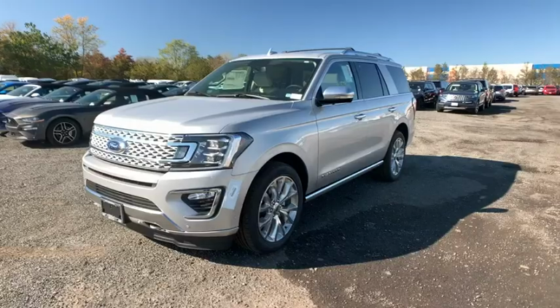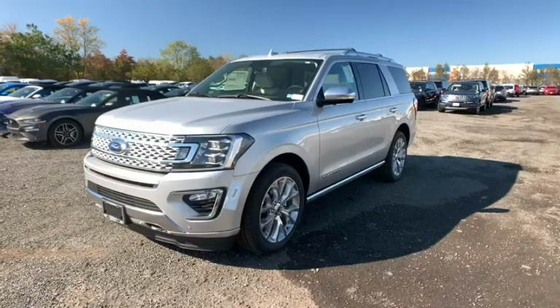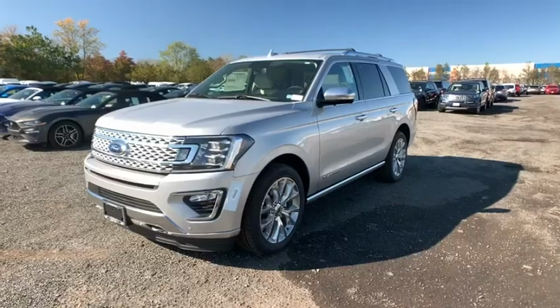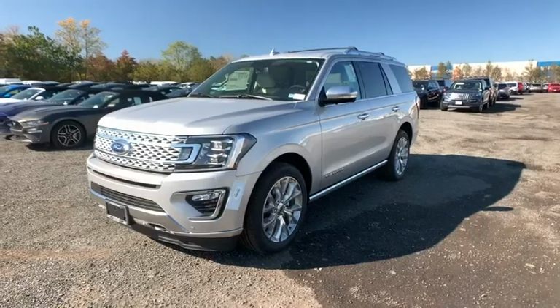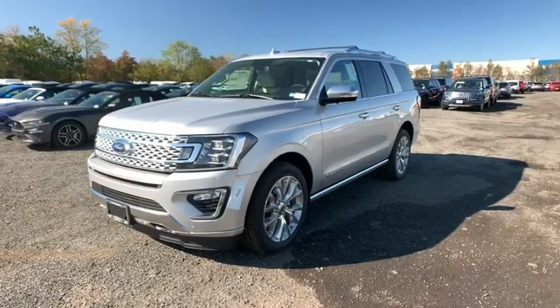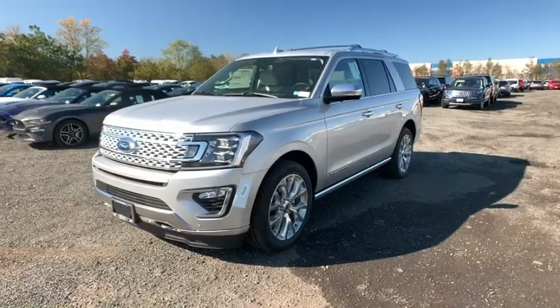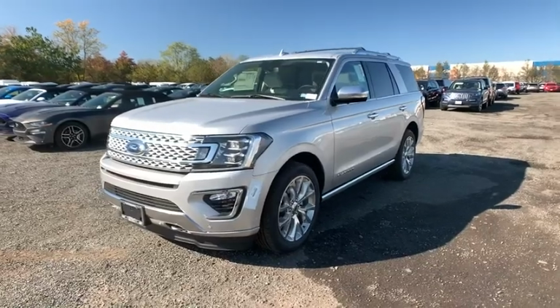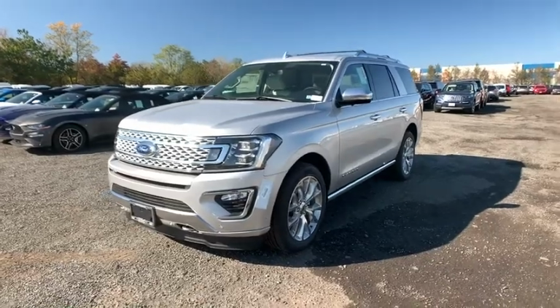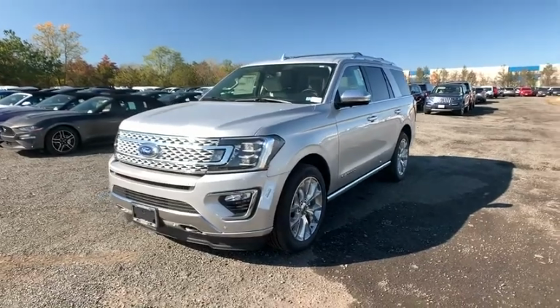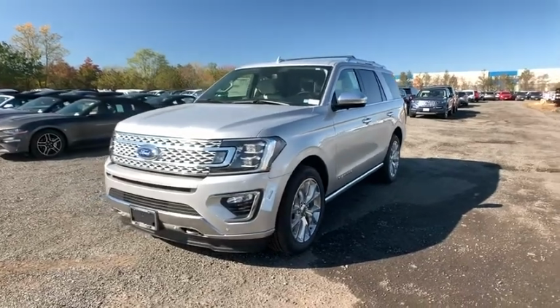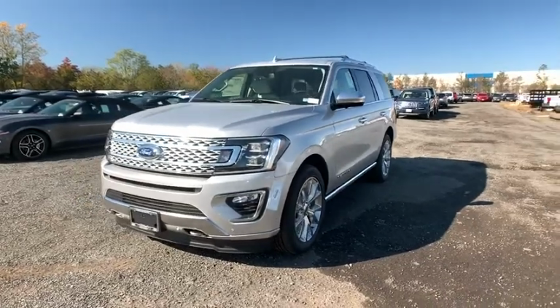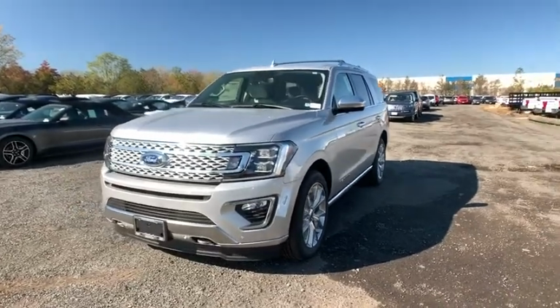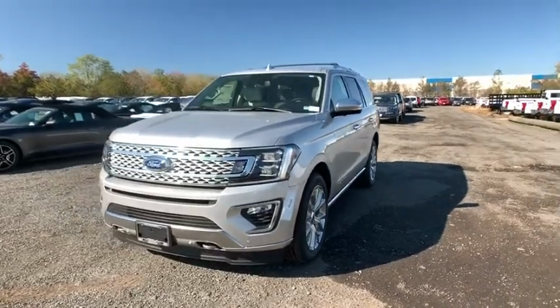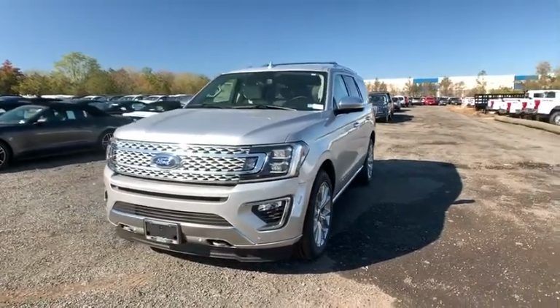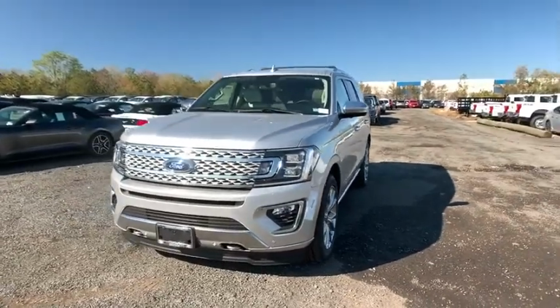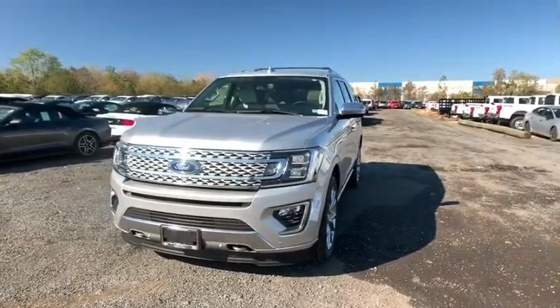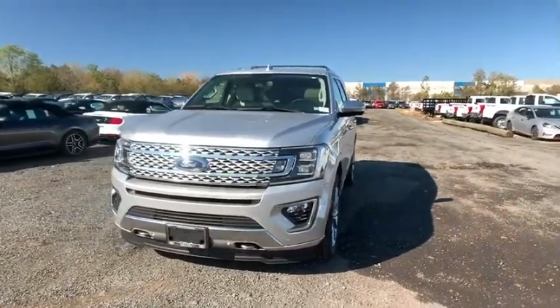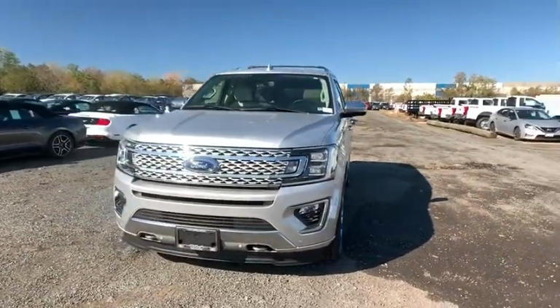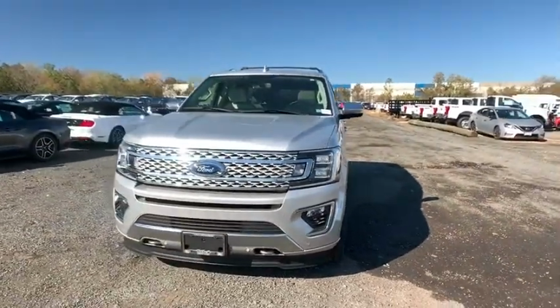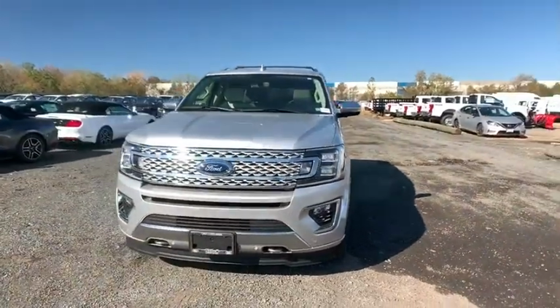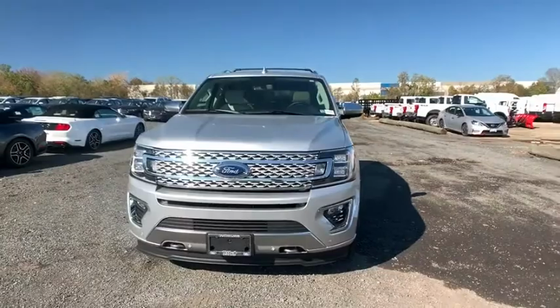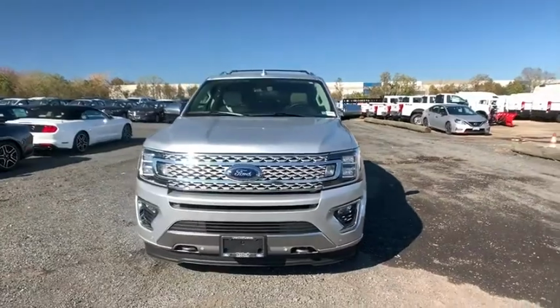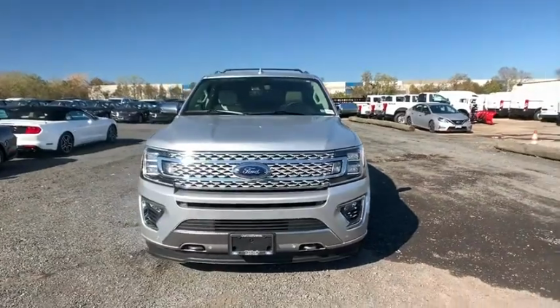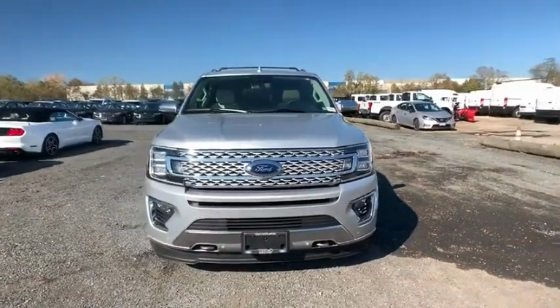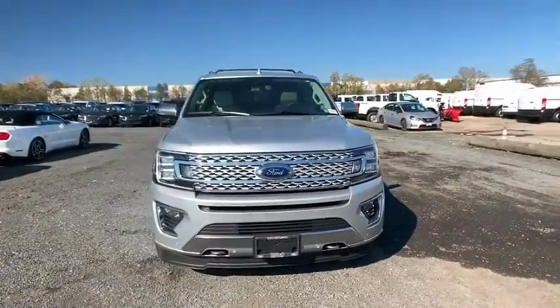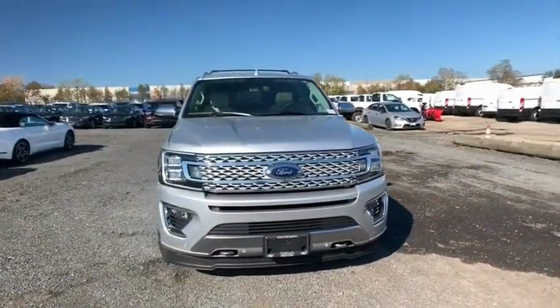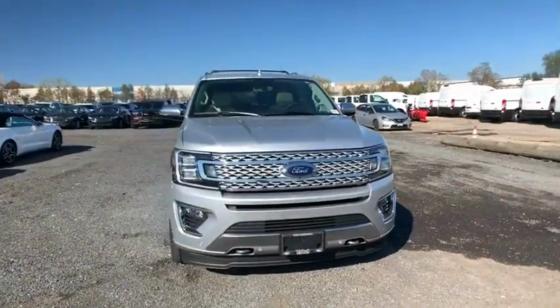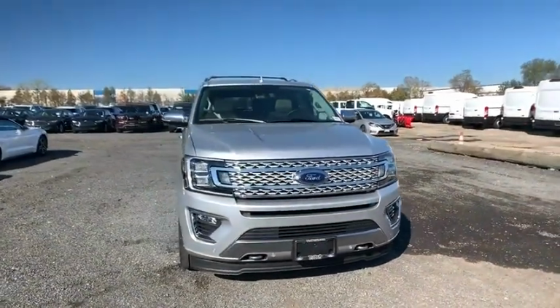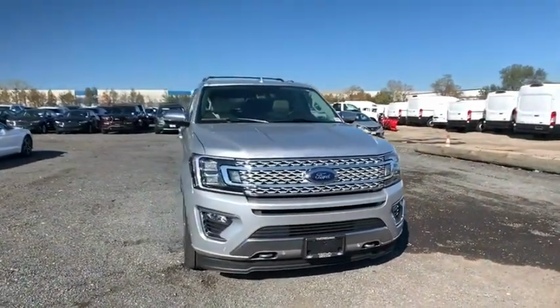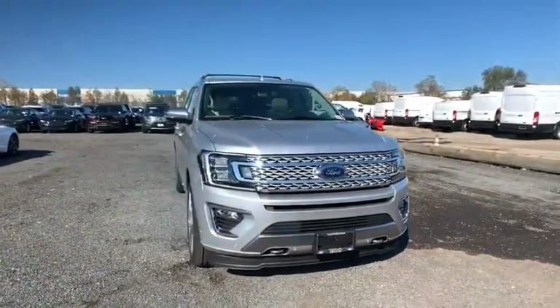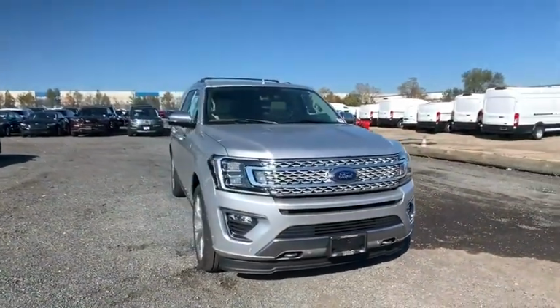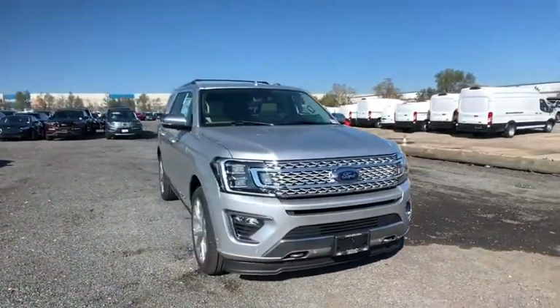We are pleased to show you 2019 Ford Expedition. Powerful, controlled, resourceful. Expedition.